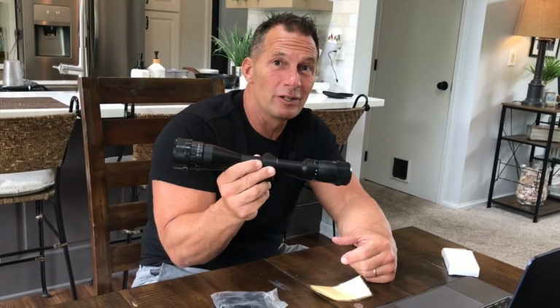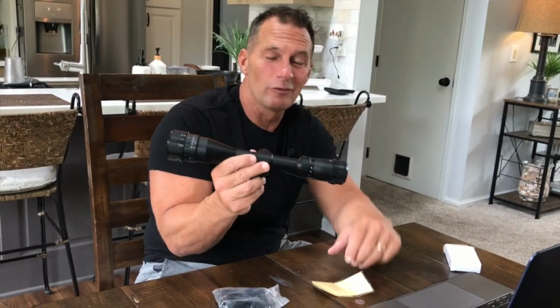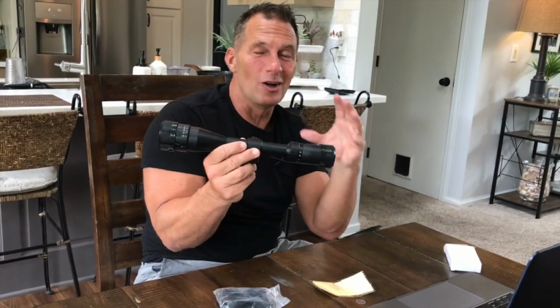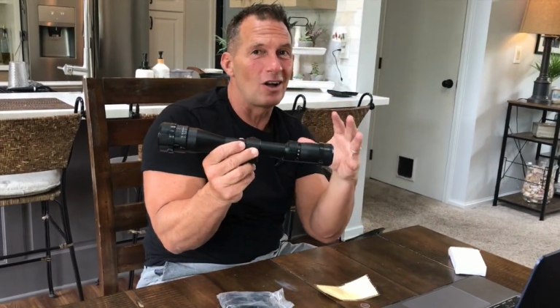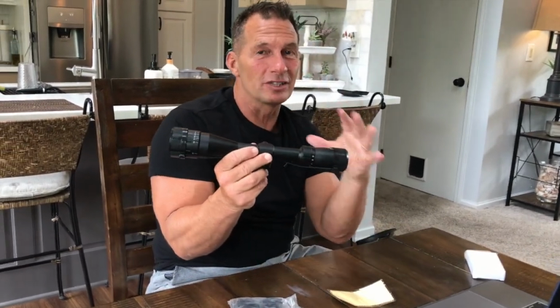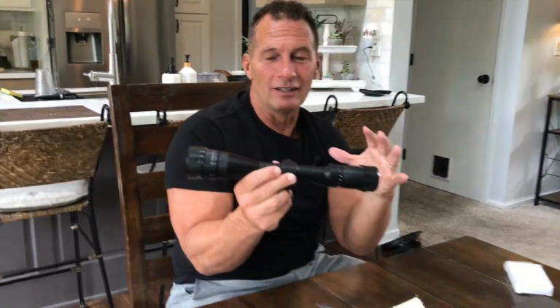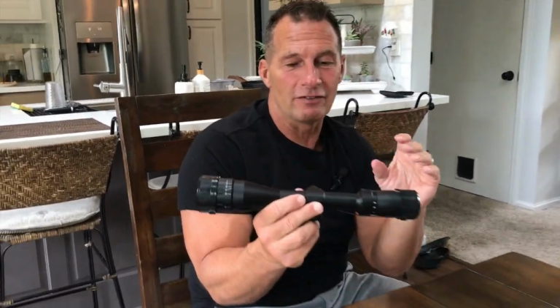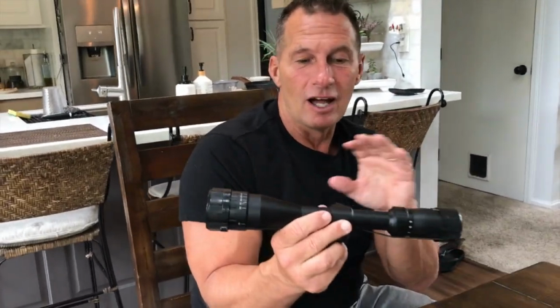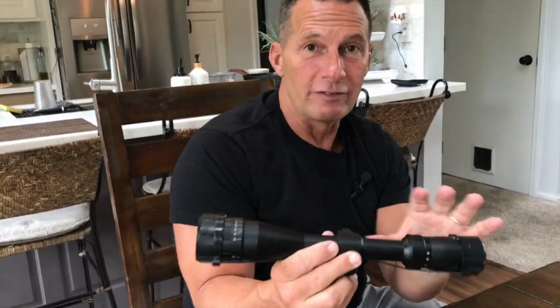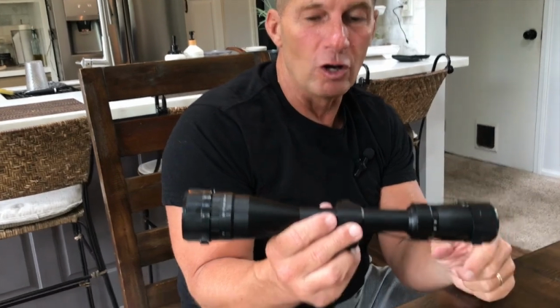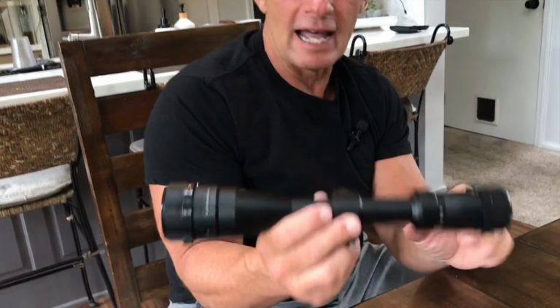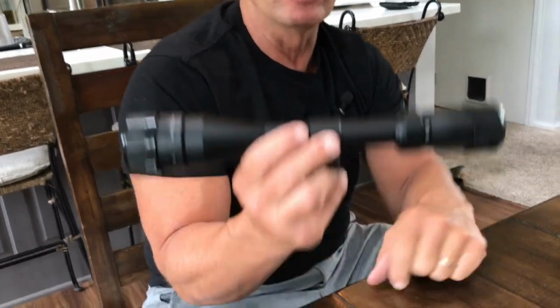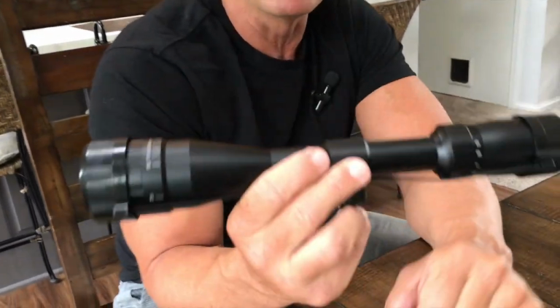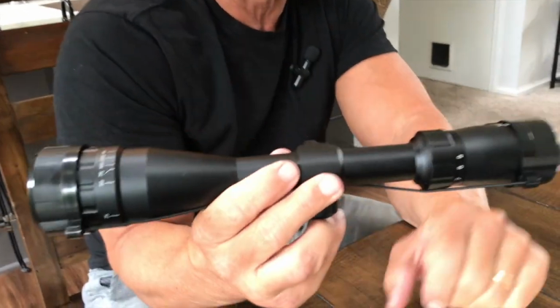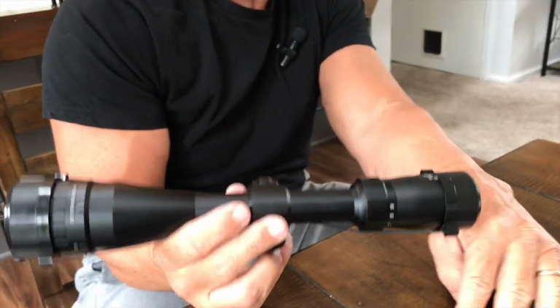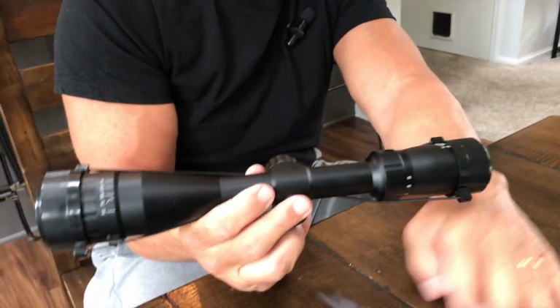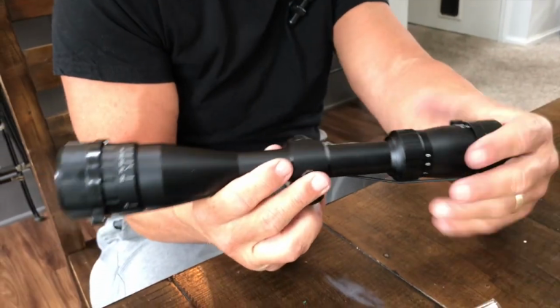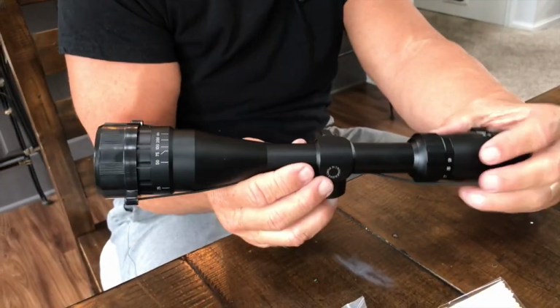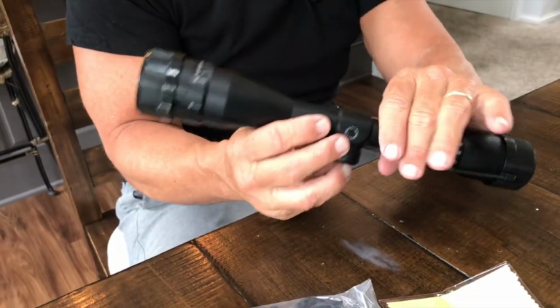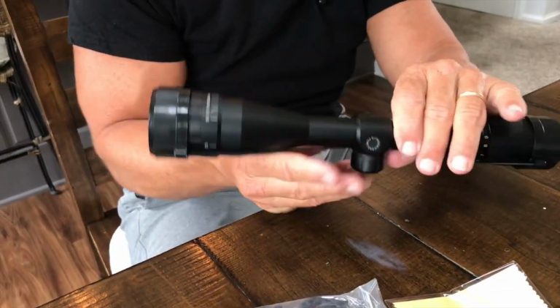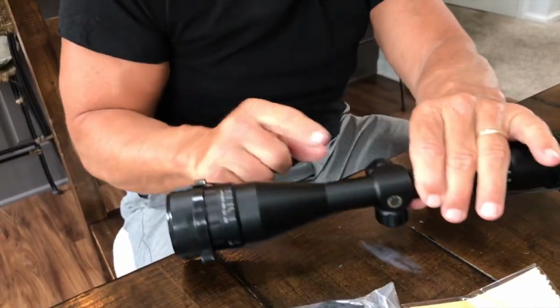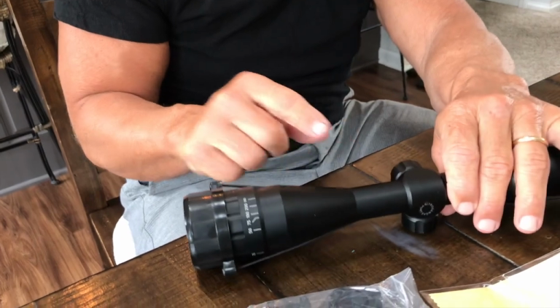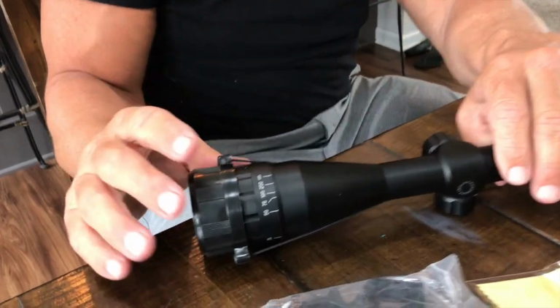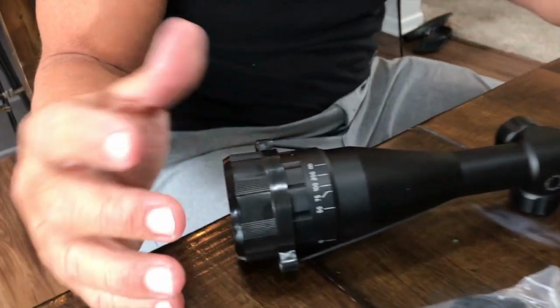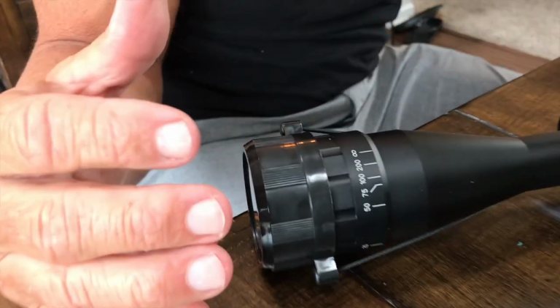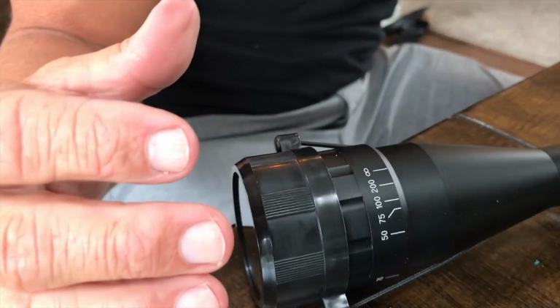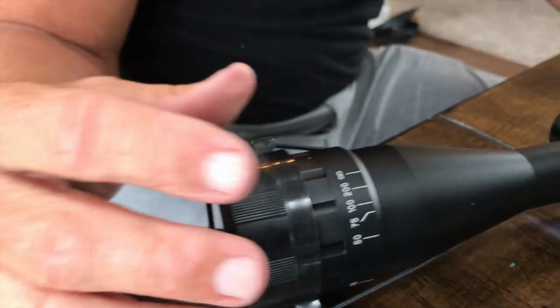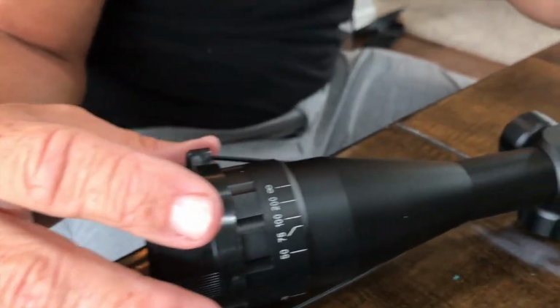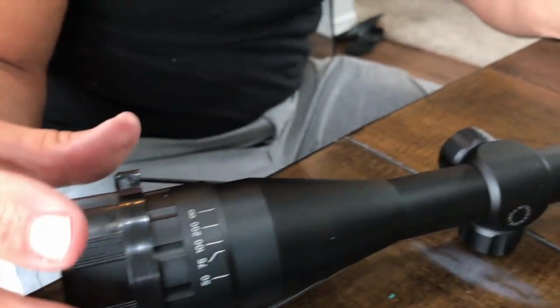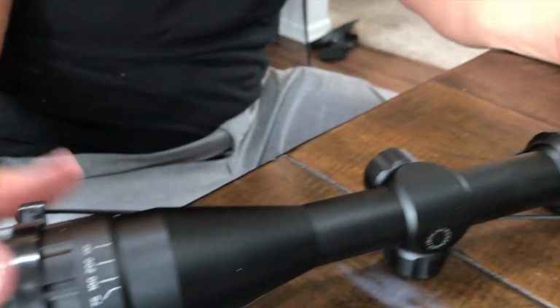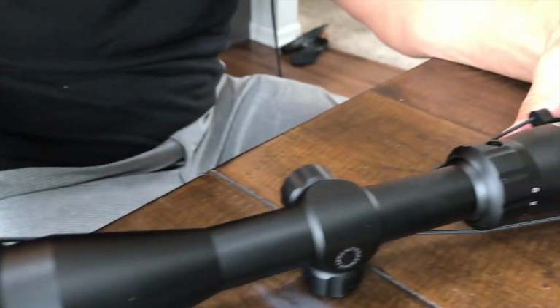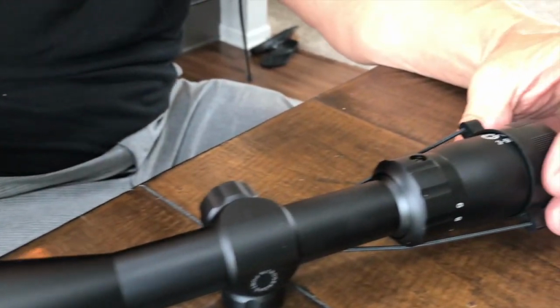I want to give you a quick review on this awesome CV Life Rifle Scope. I absolutely love this. I've got a few things by CV Life, and one of my favorites is this Rifle Scope — this is actually the 3x9x40 AO Rifle Scope.